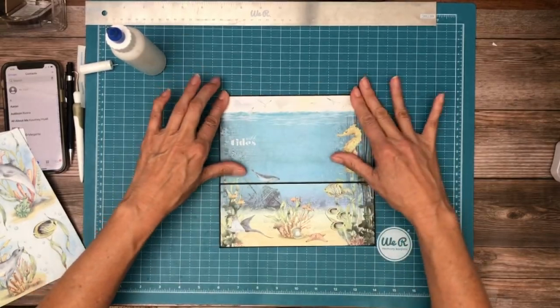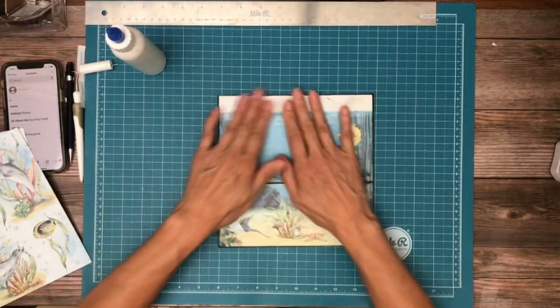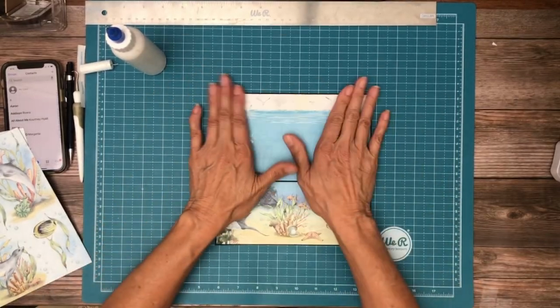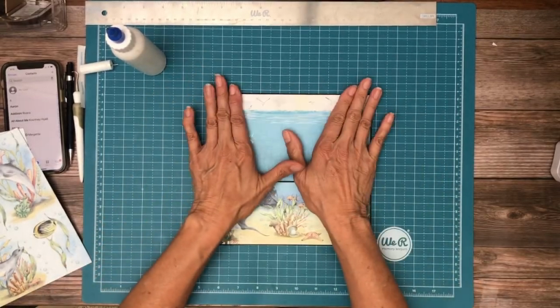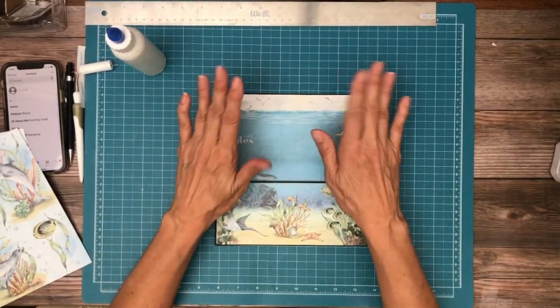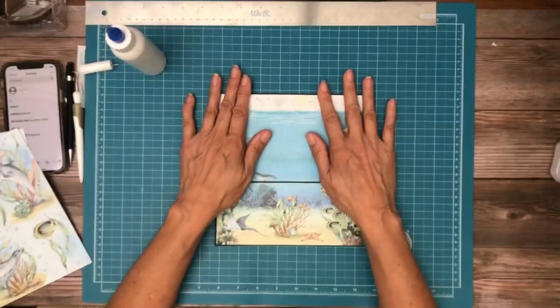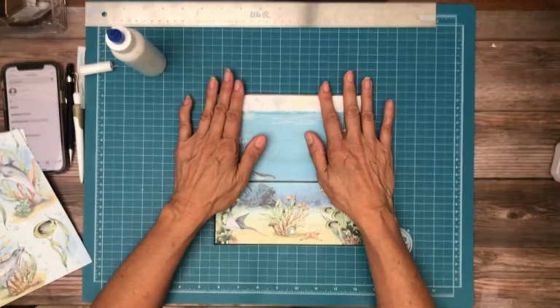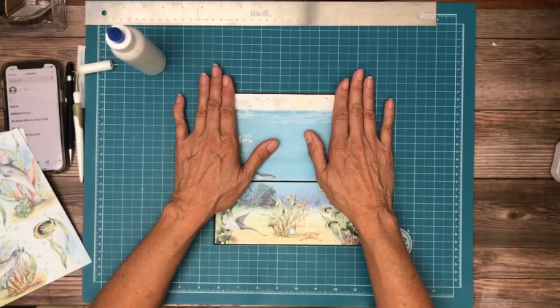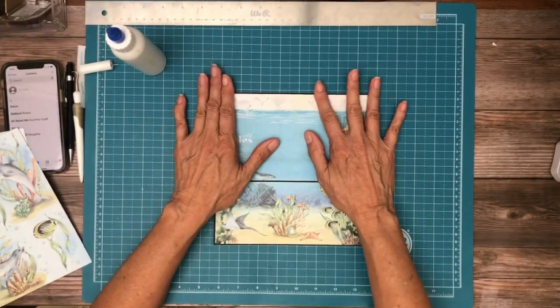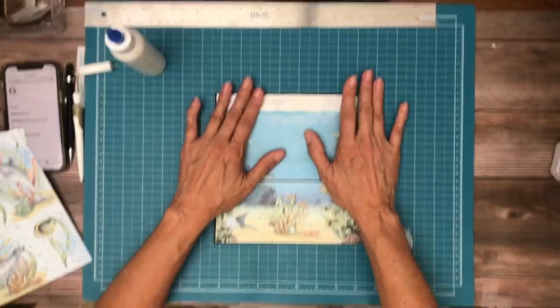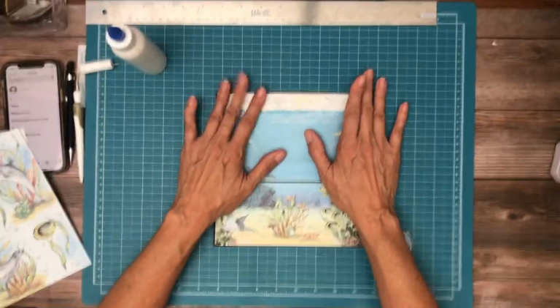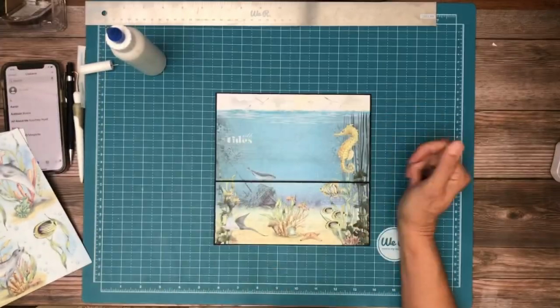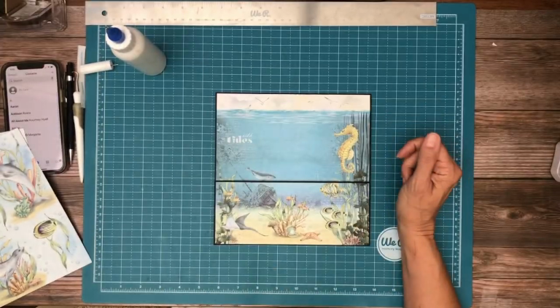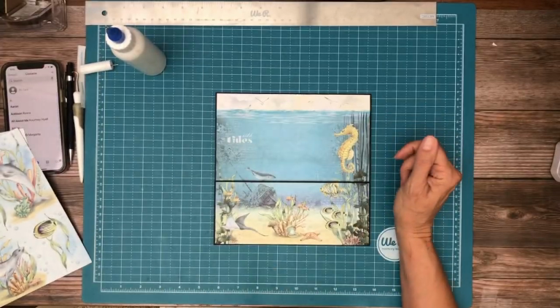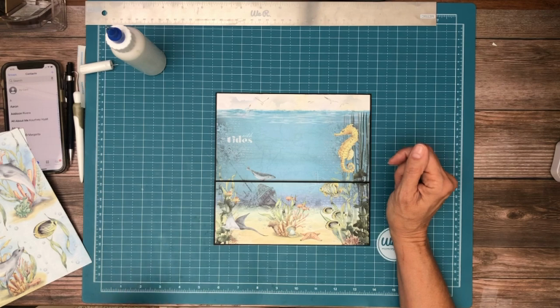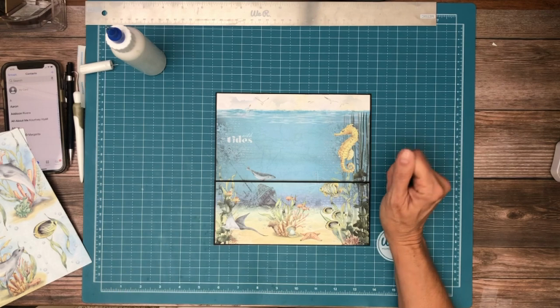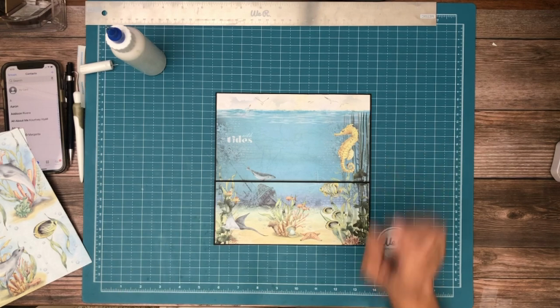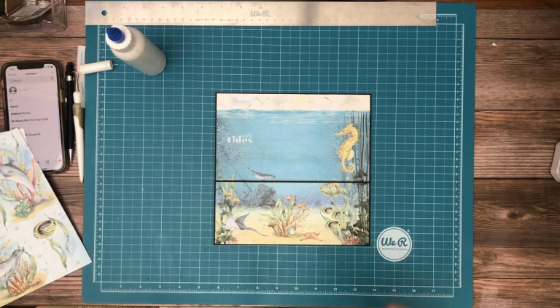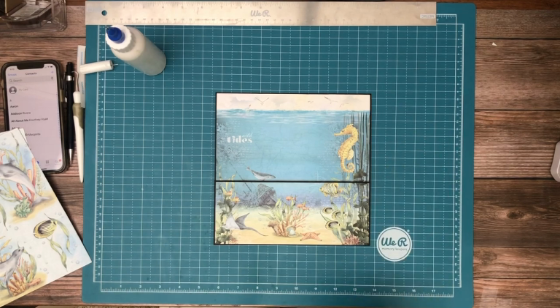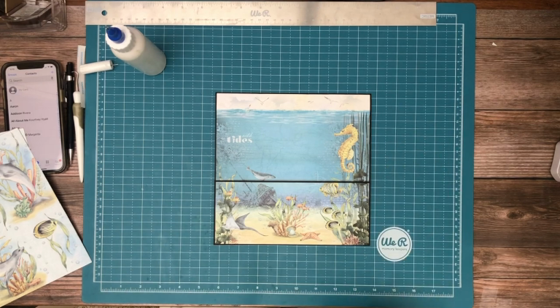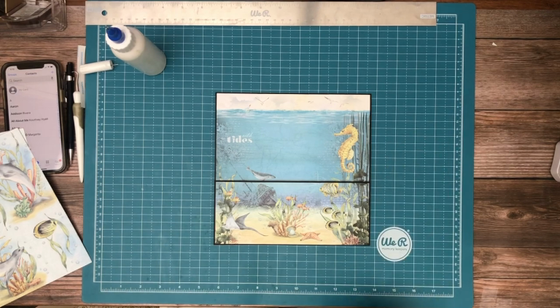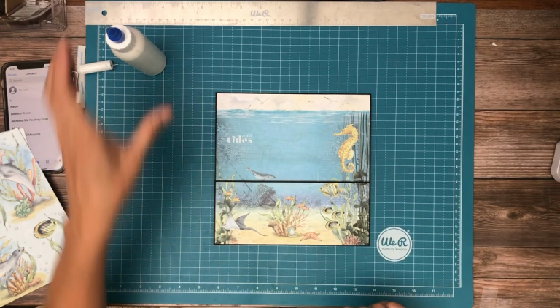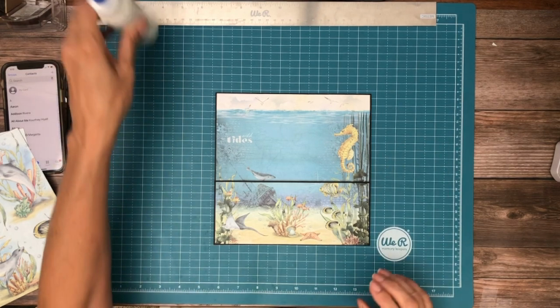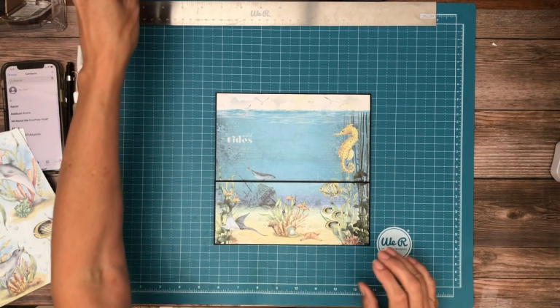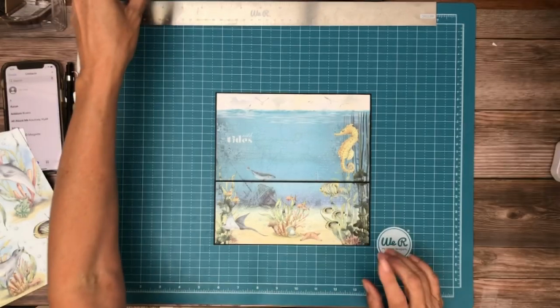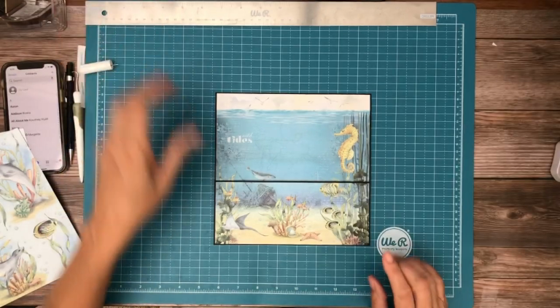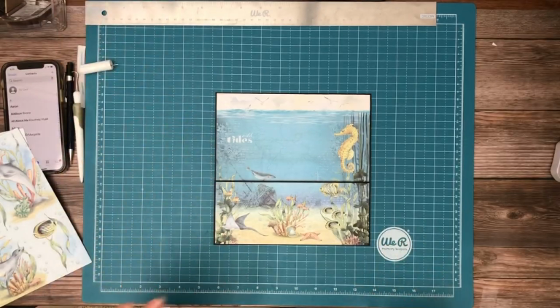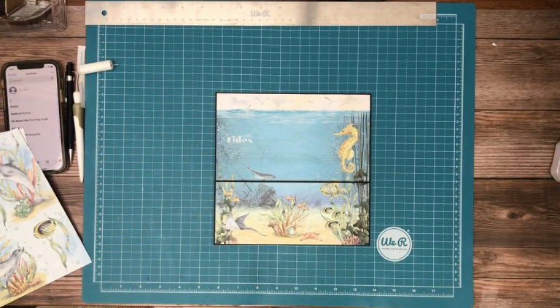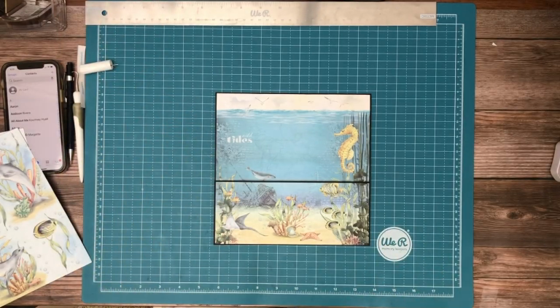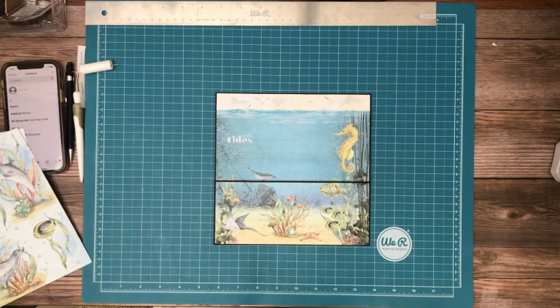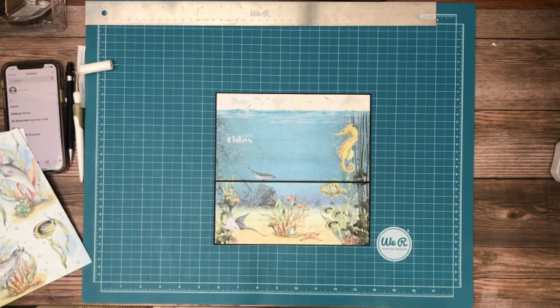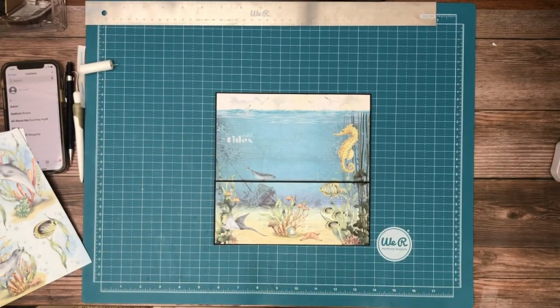So we need to make some inserts, and I need to get some paper picked out before we get started on that, so give me a minute and I'll be right back.